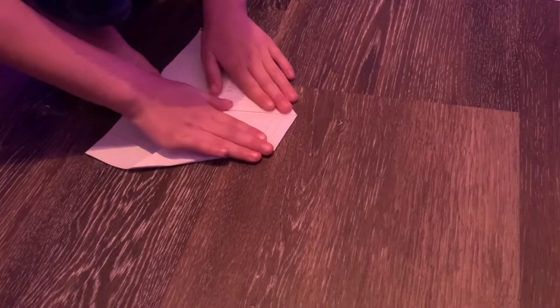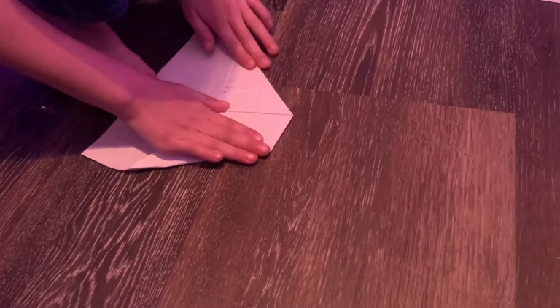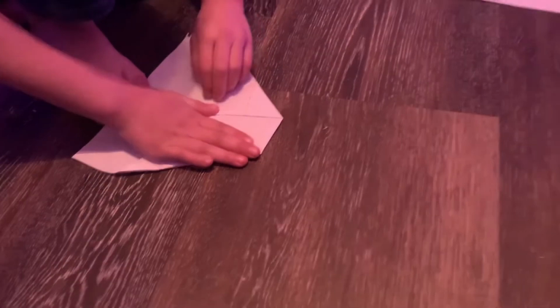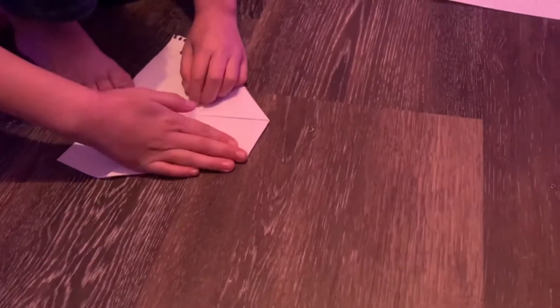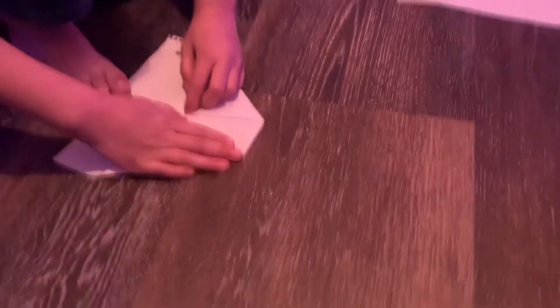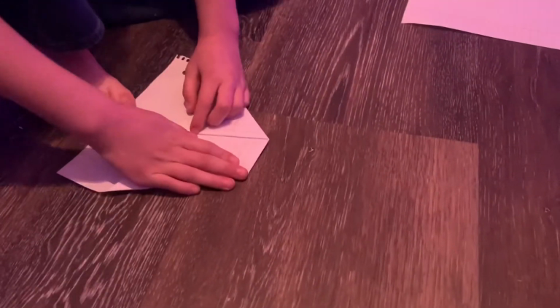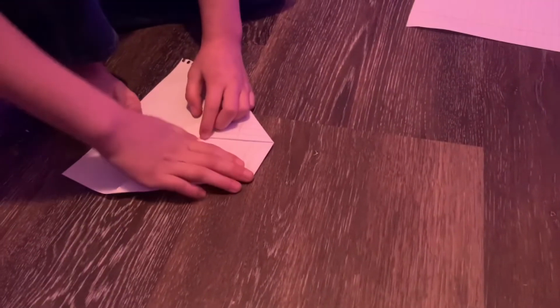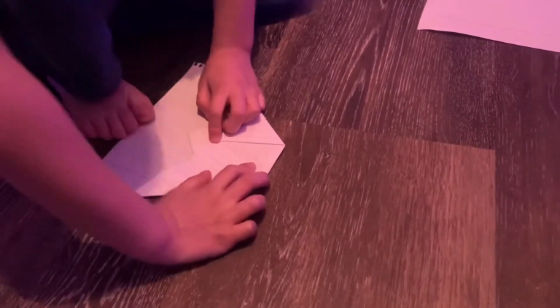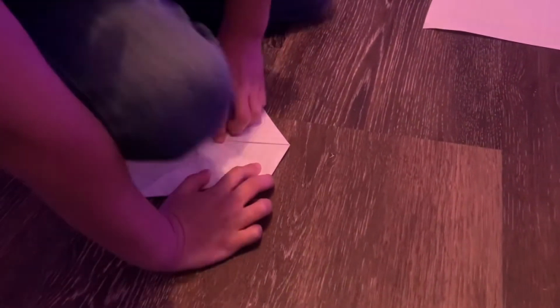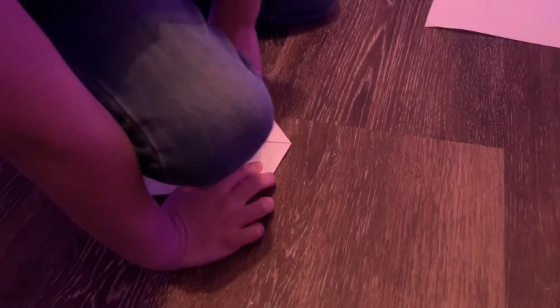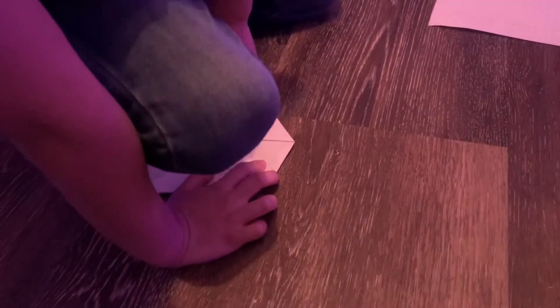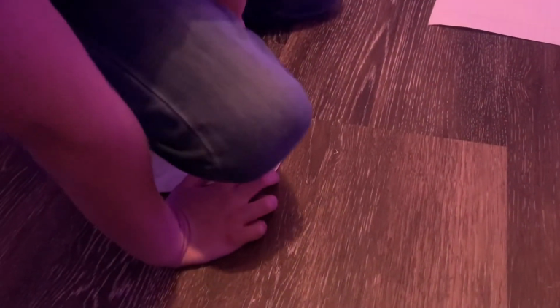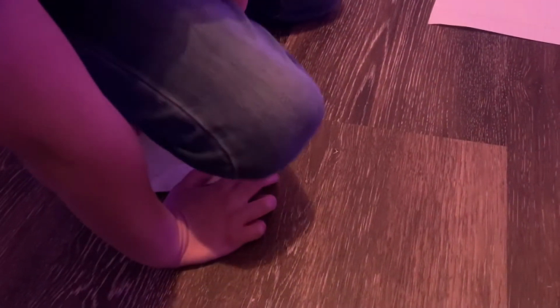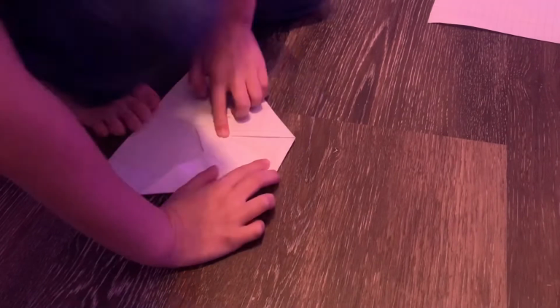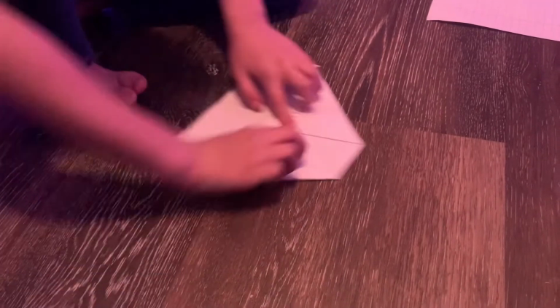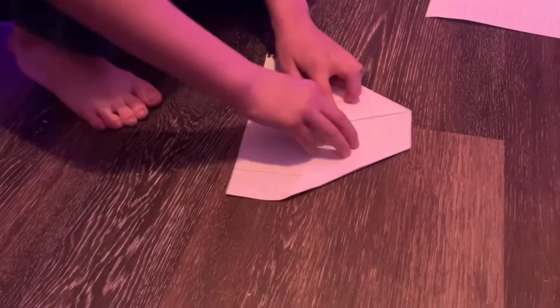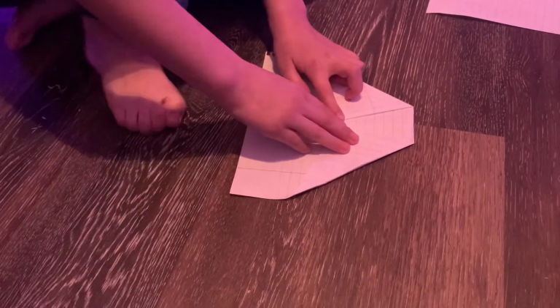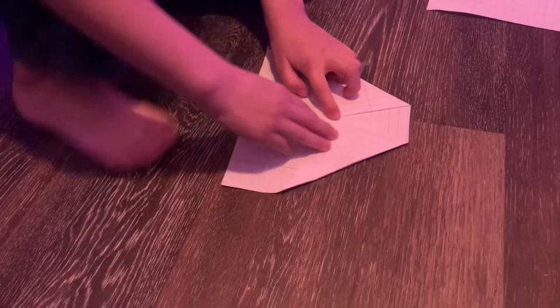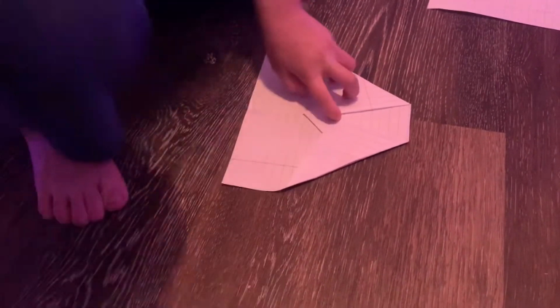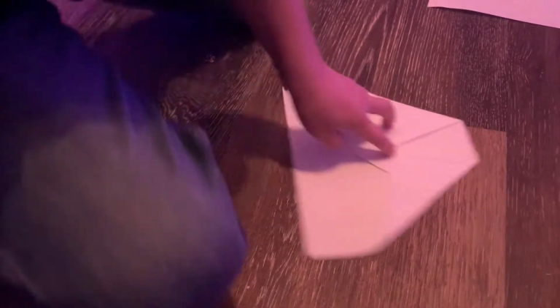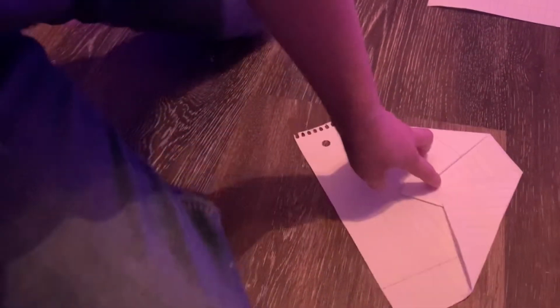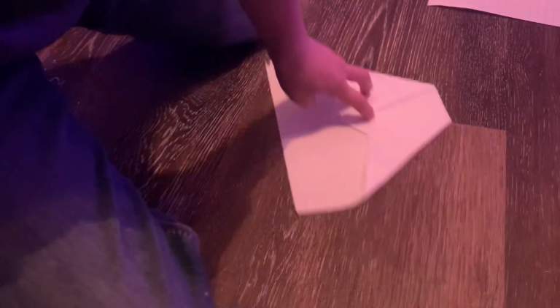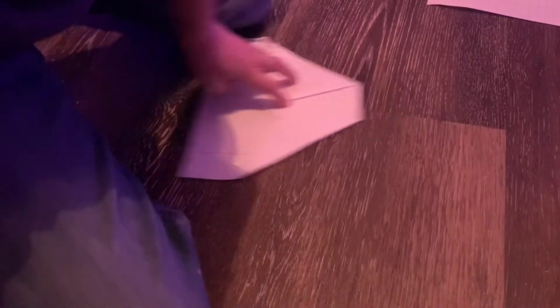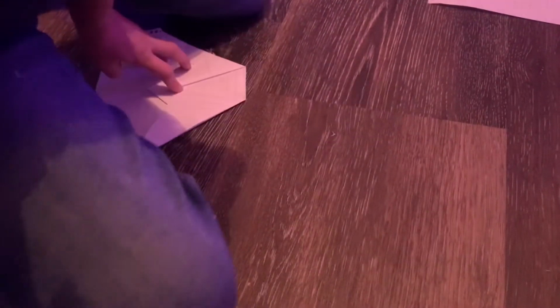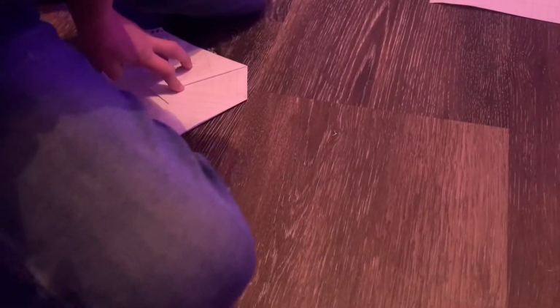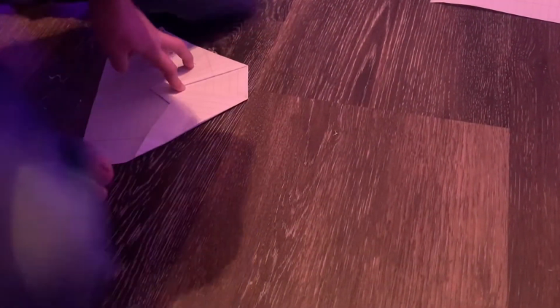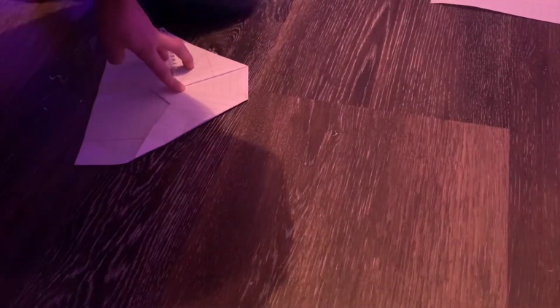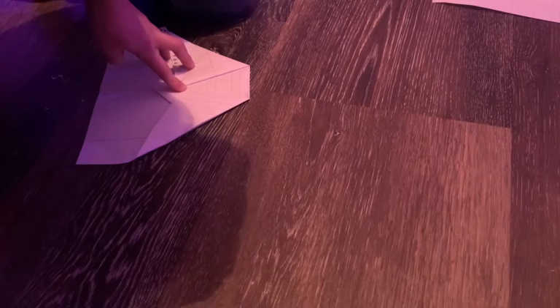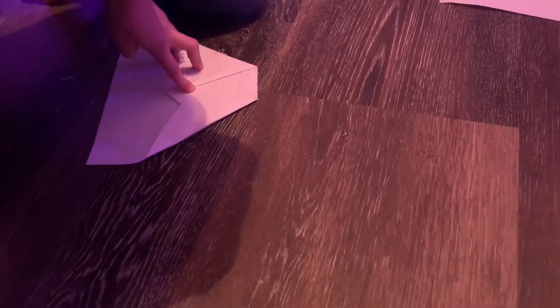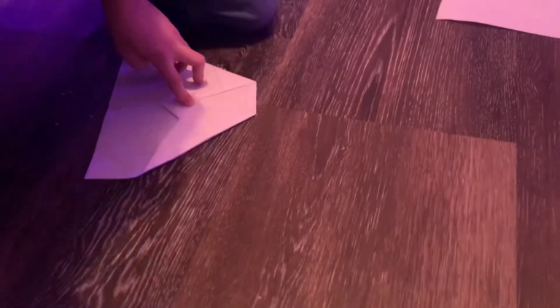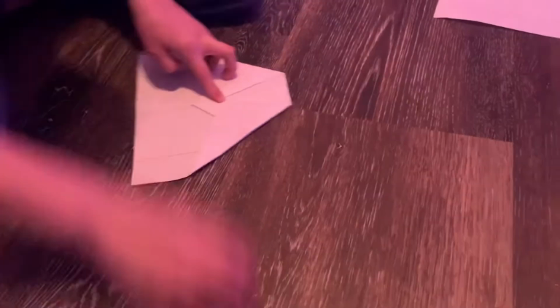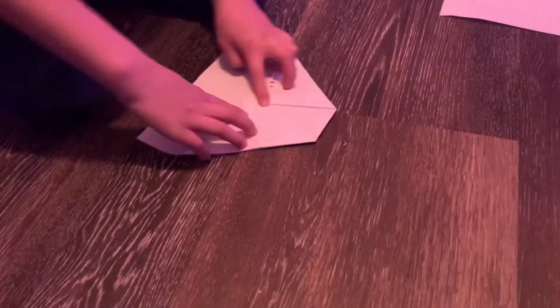Also, everybody, this is Lincoln's style of a paper airplane. Yeah. Wait, did you even get the paper airplane in the film? I did. Okay, you kind of did.